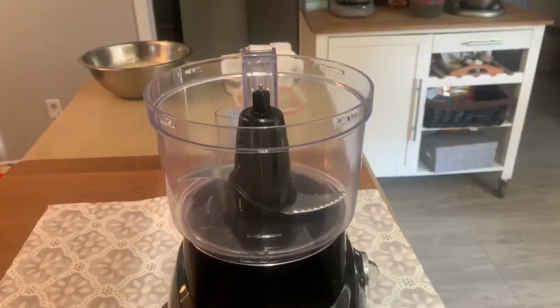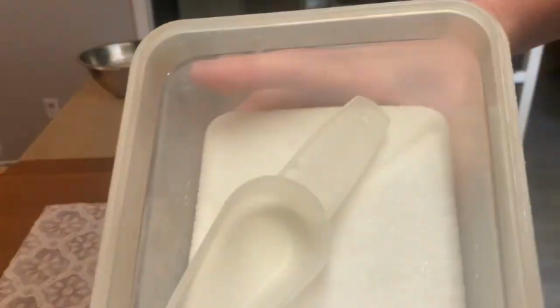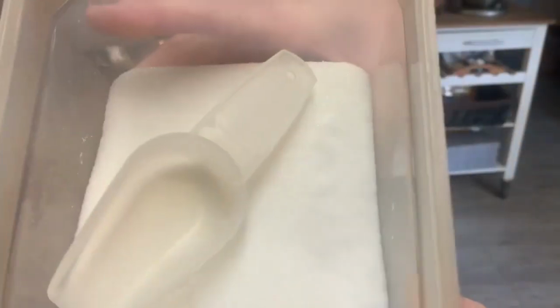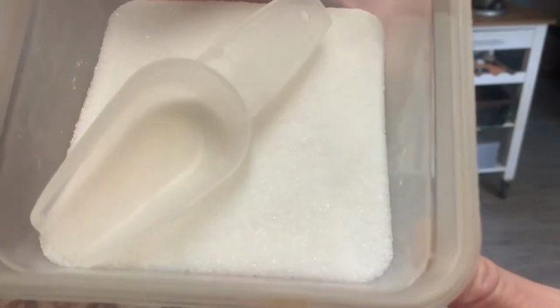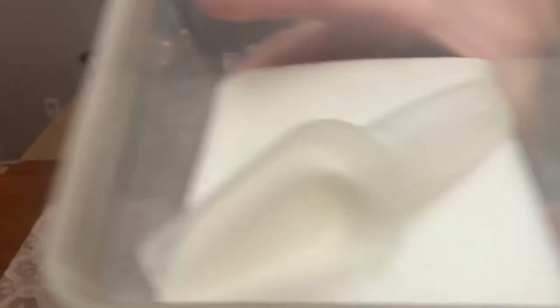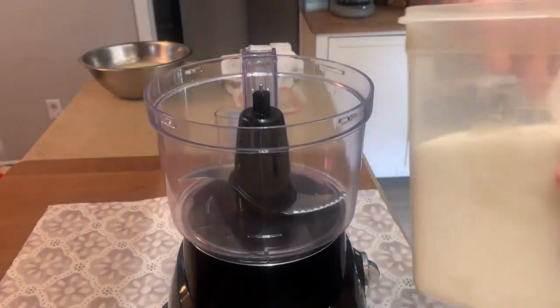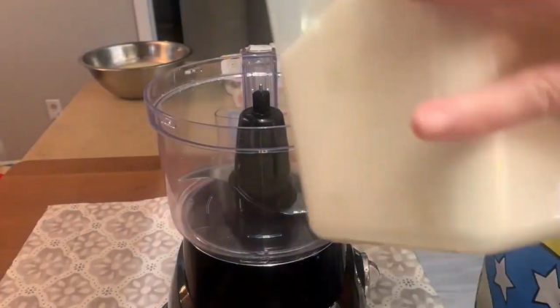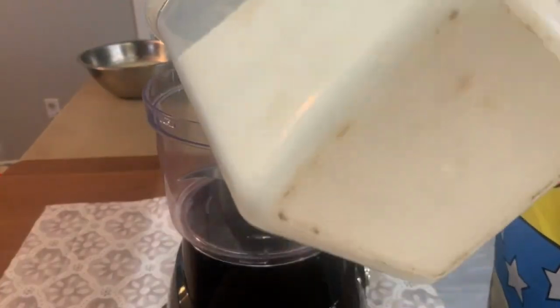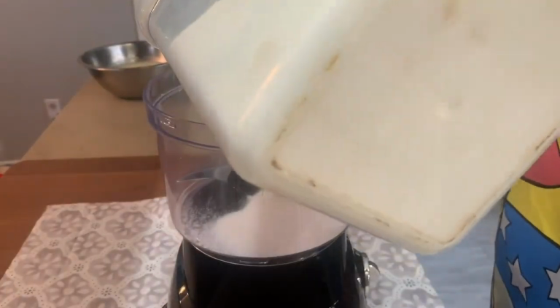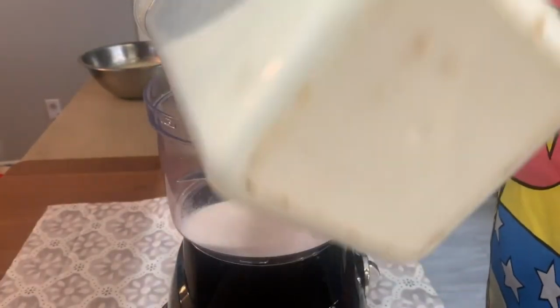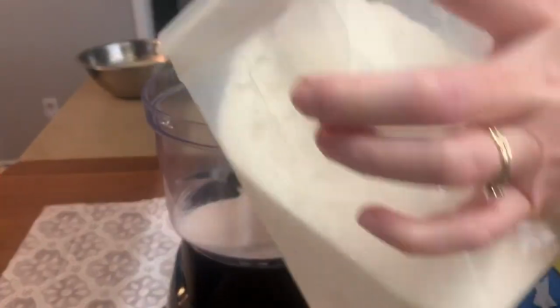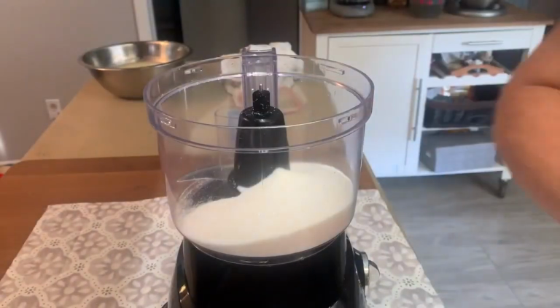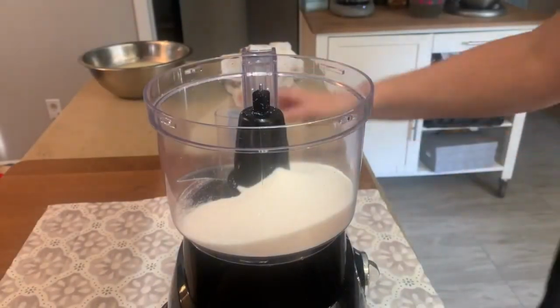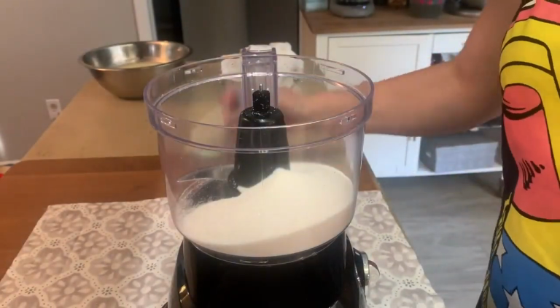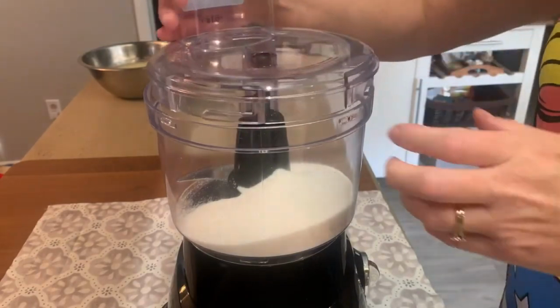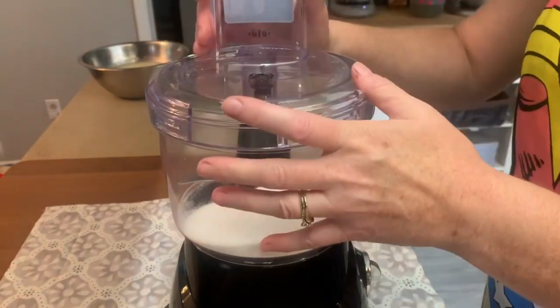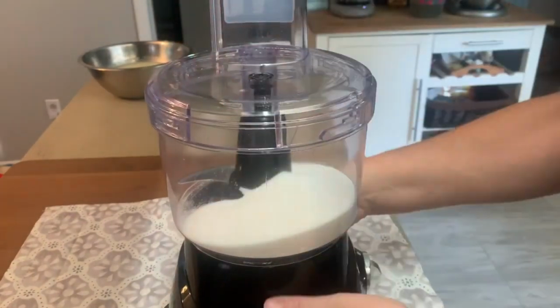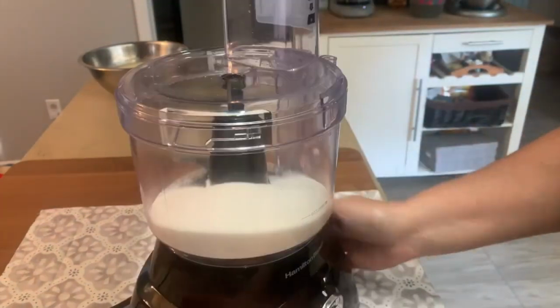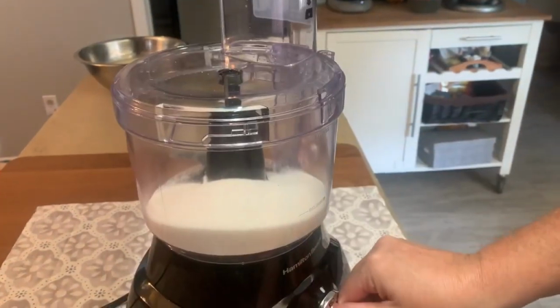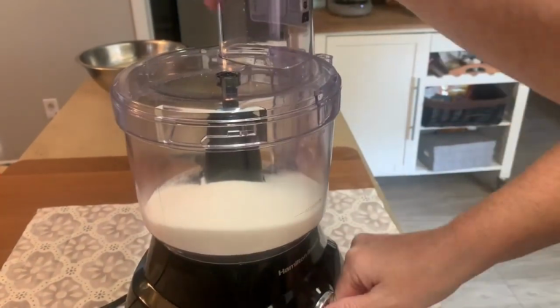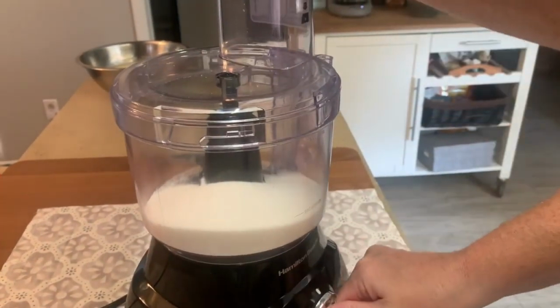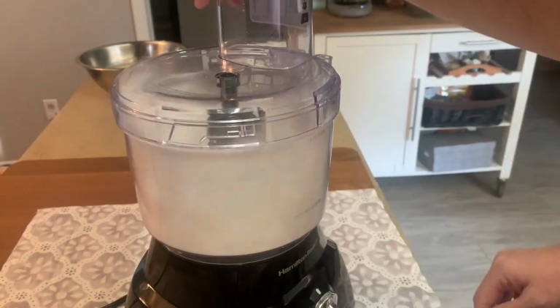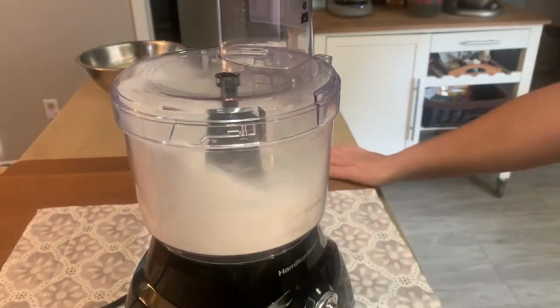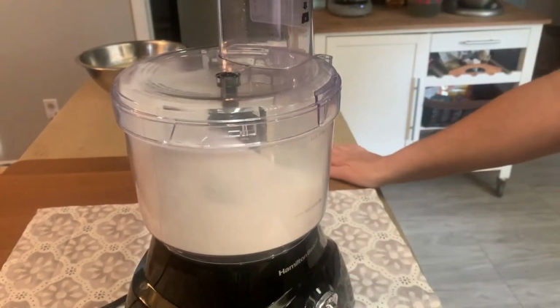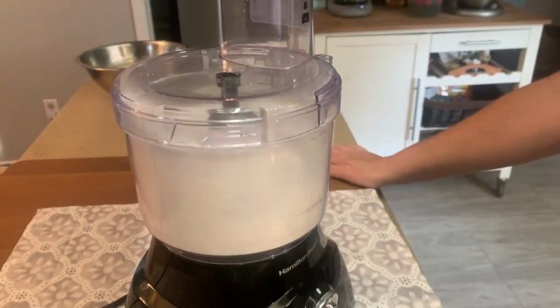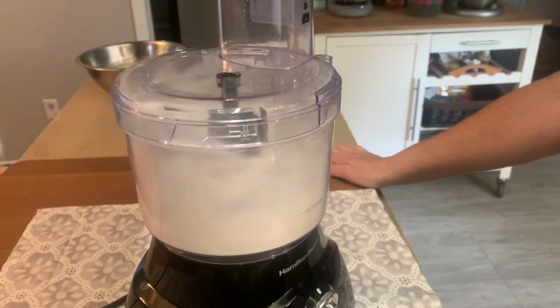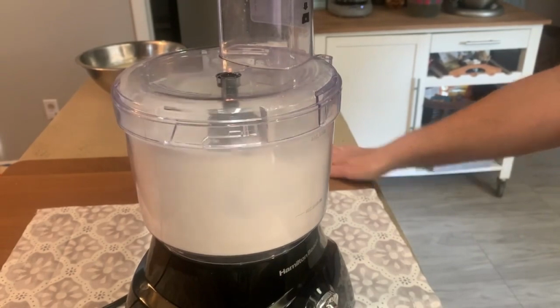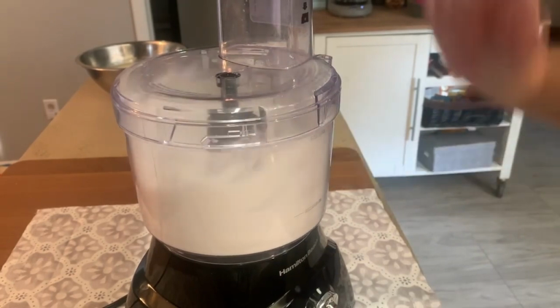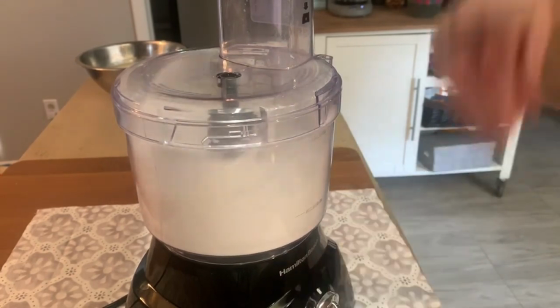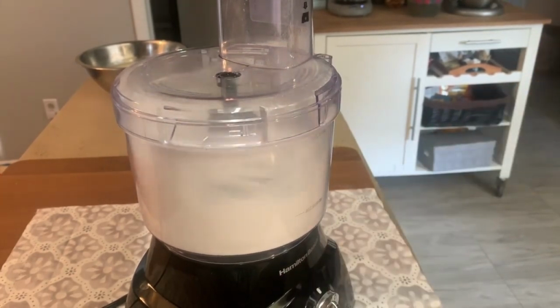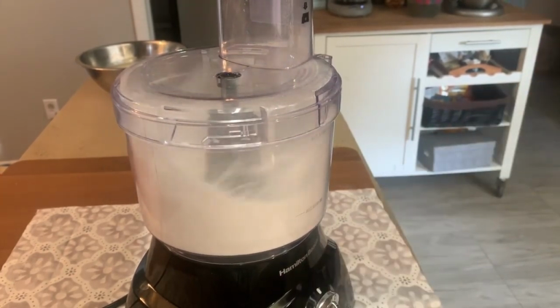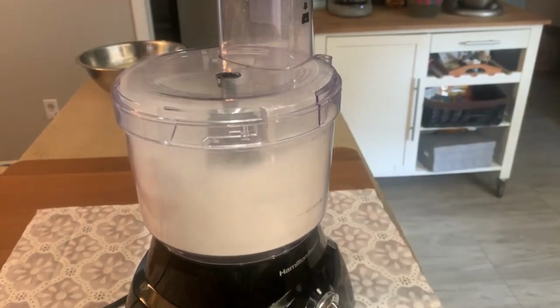I've always heard that you can make powdered sugar out of granulated sugar, and today I thought I'm gonna give it a try. The only thing you do is put it in your food processor and let it run.